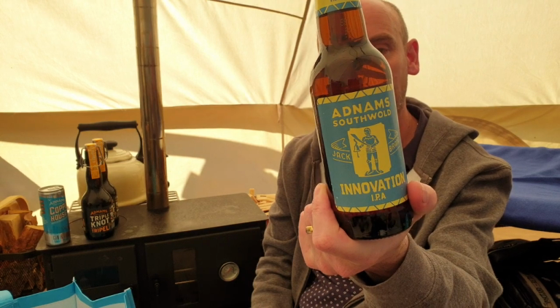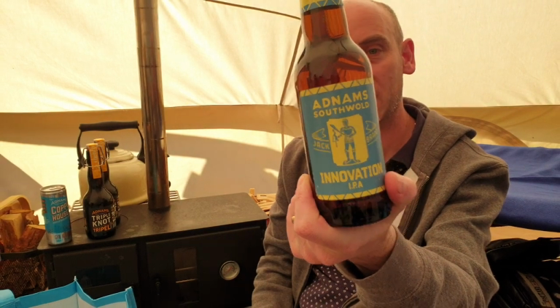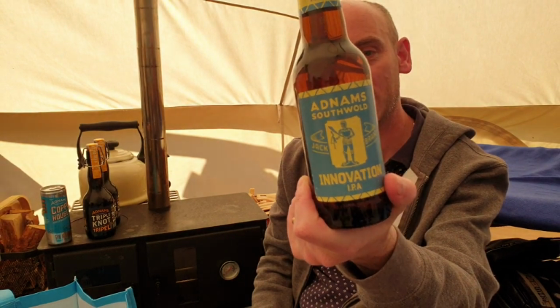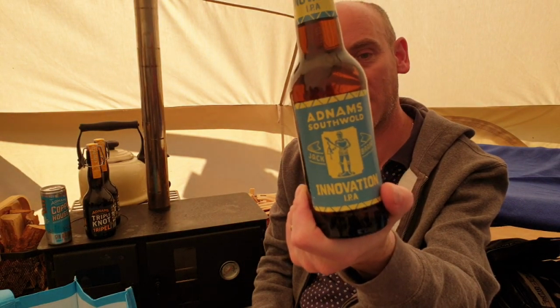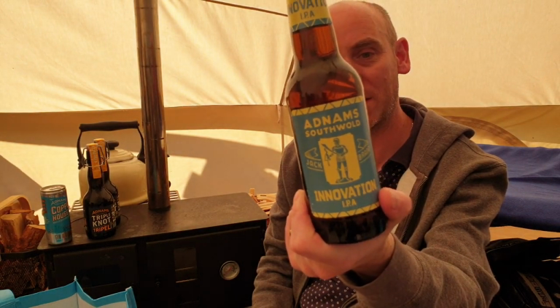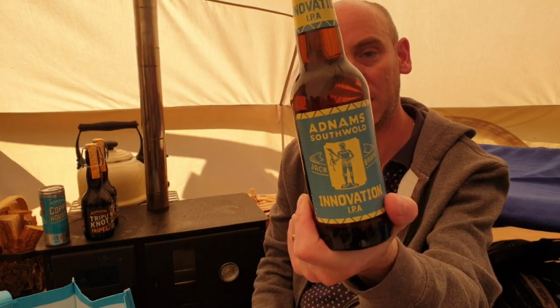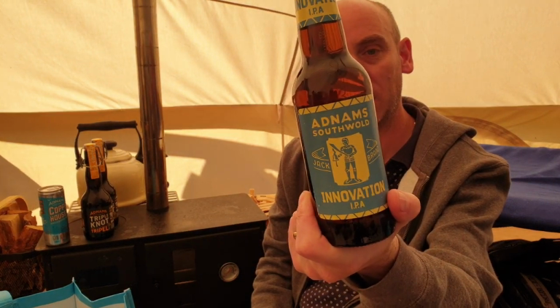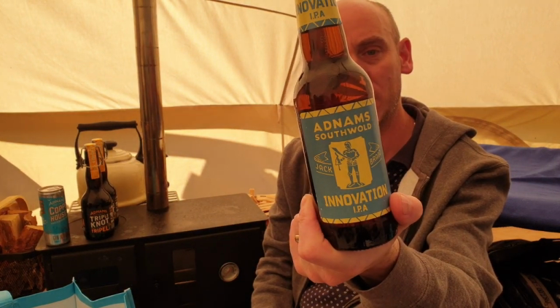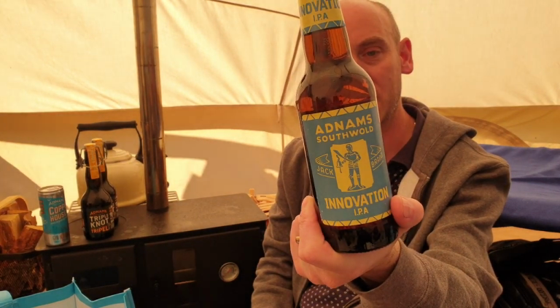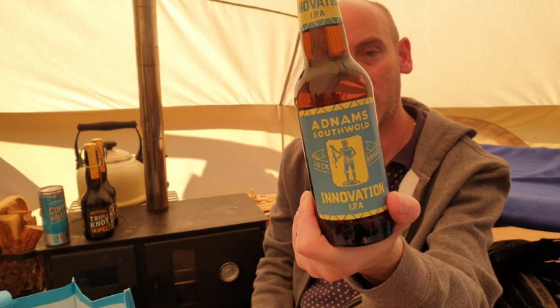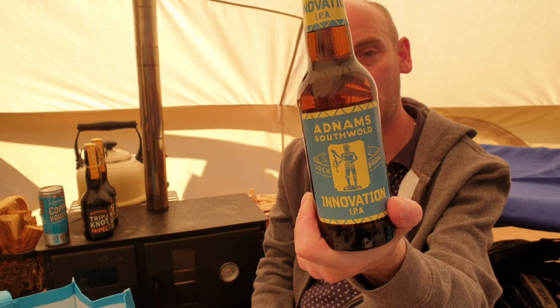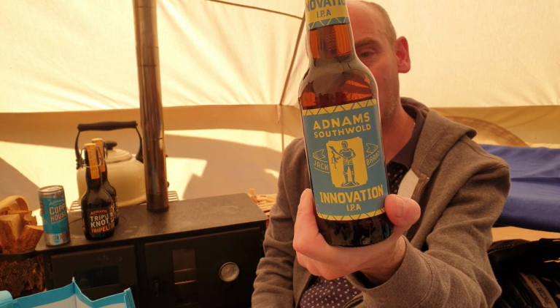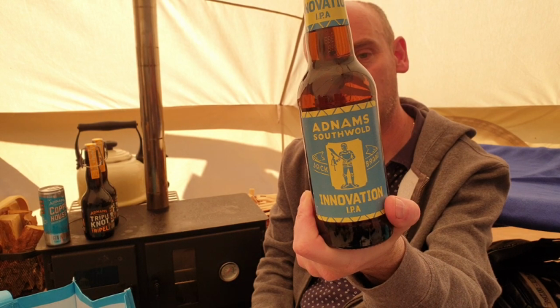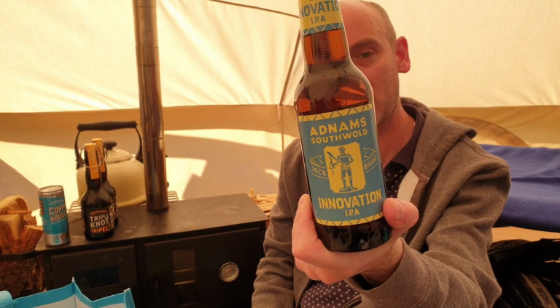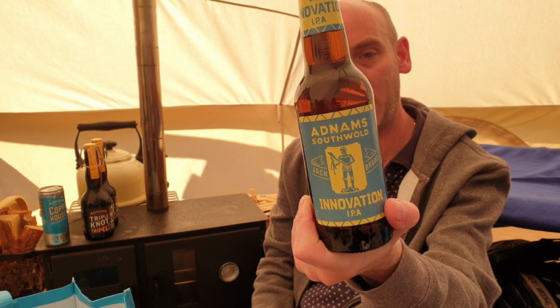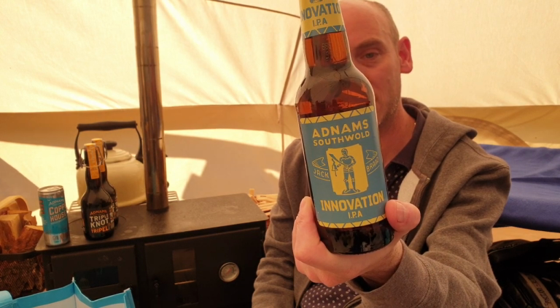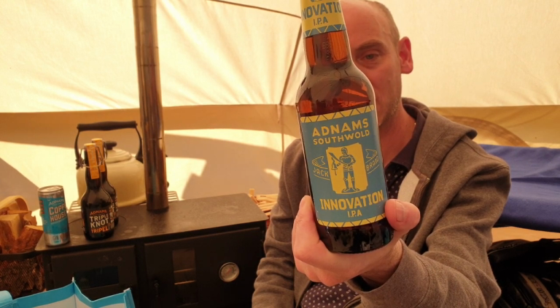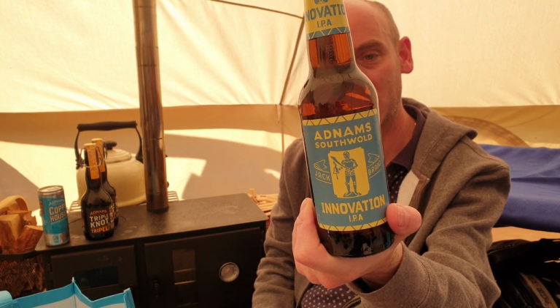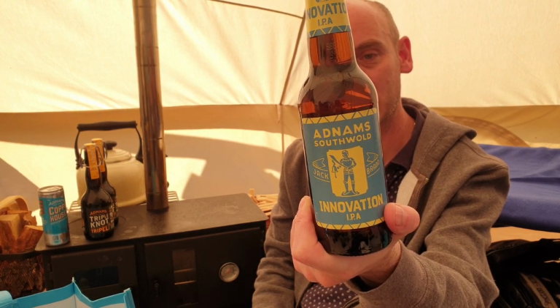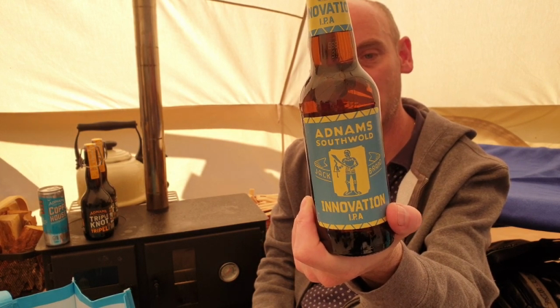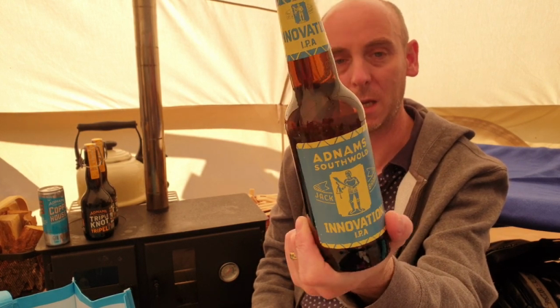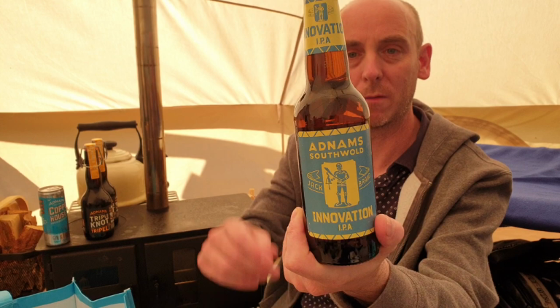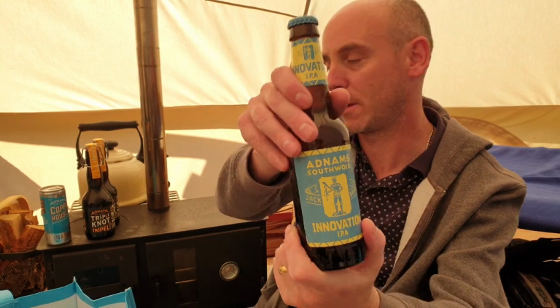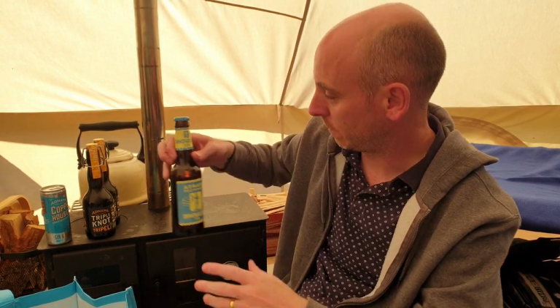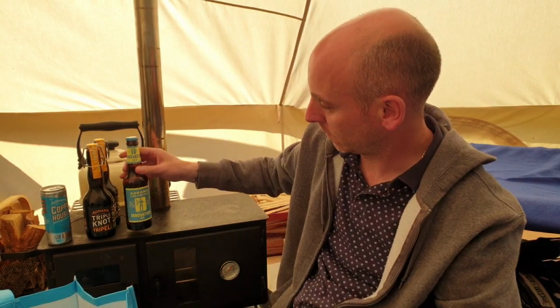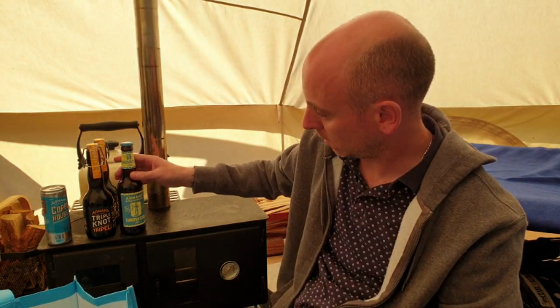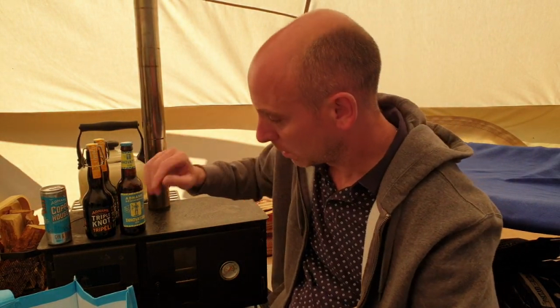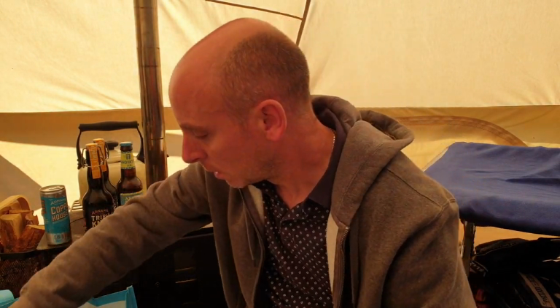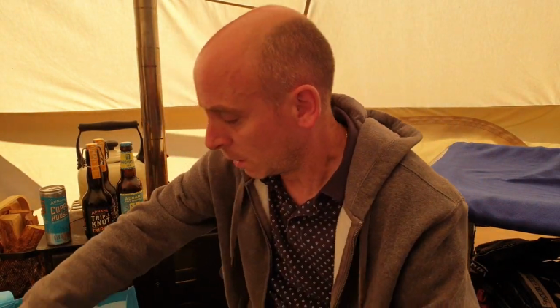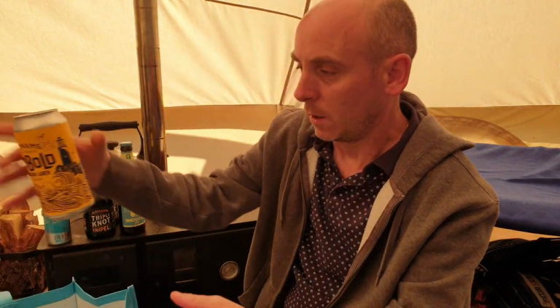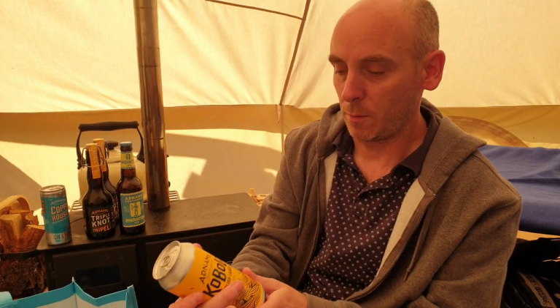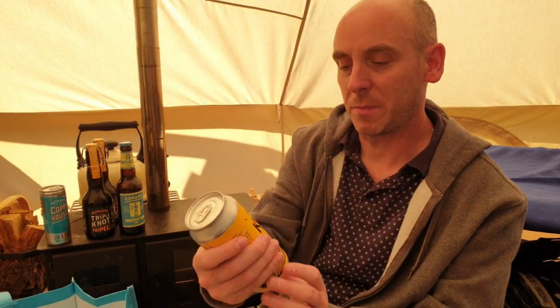Then we've got the Innovation IPA, coming in at 6.7% ABV. Looks nice — made with Centennial hops and wheat, with grapefruit, tropical fruits, white pepper spiciness, and biscuit flavors. Big, bold, and hoppy. Looking forward to that one.